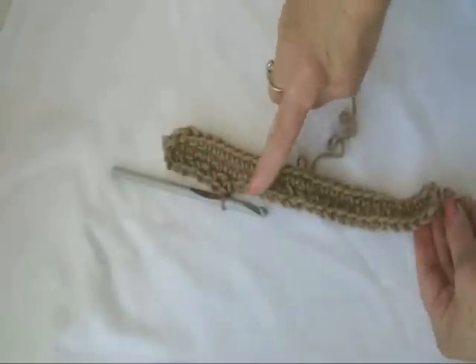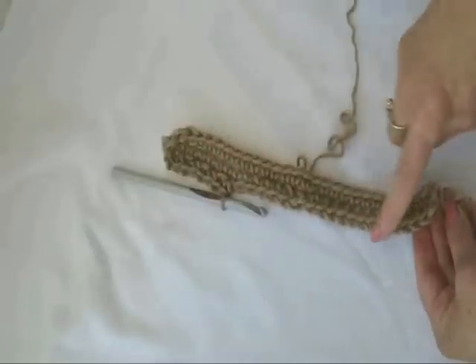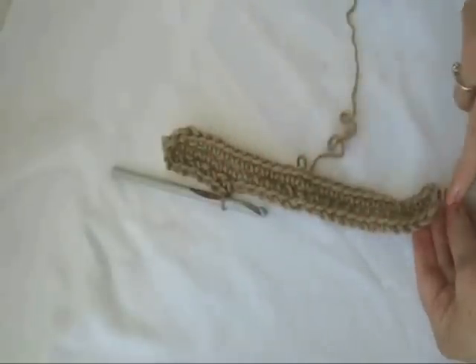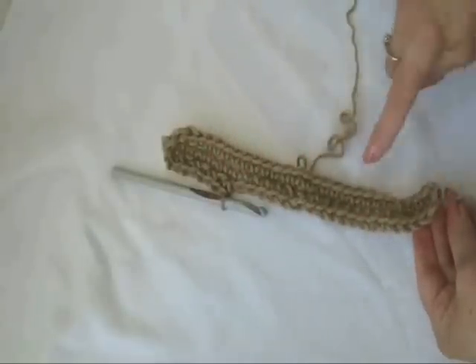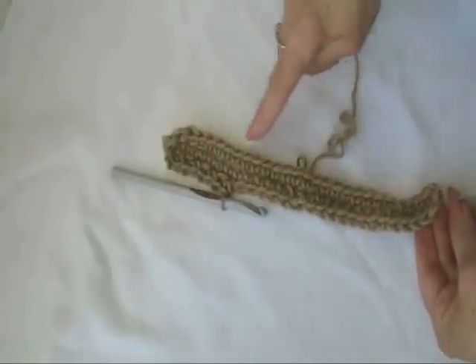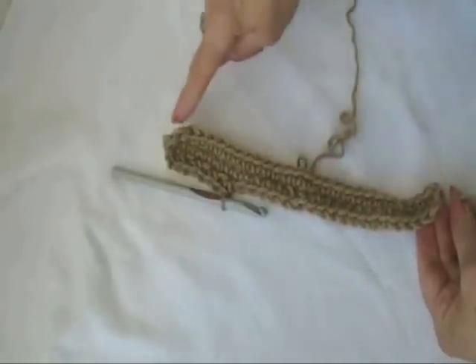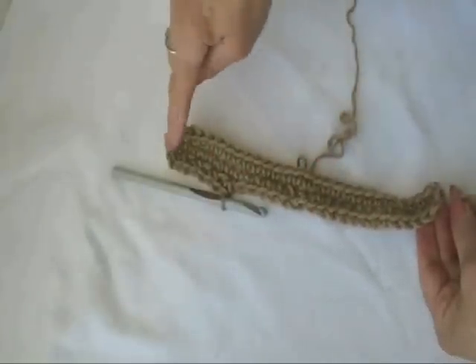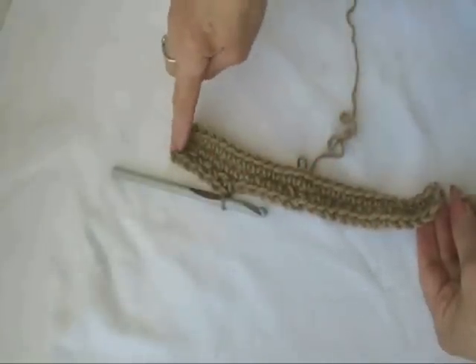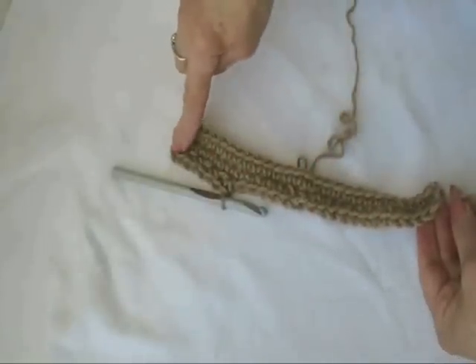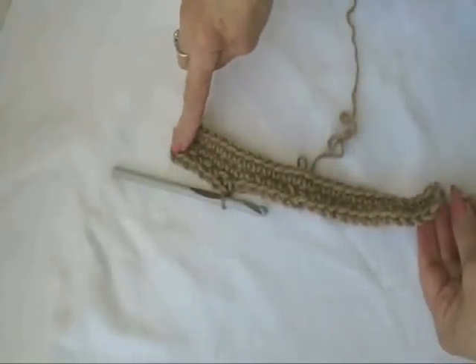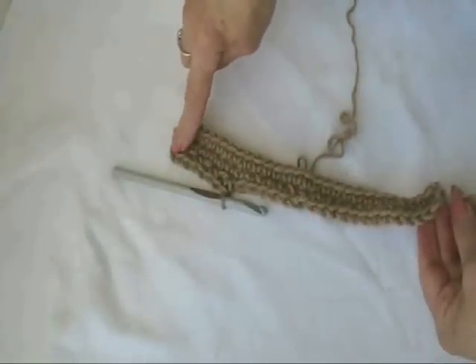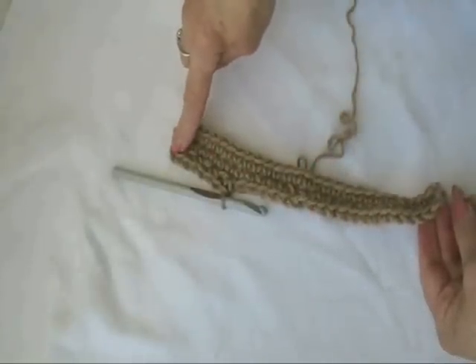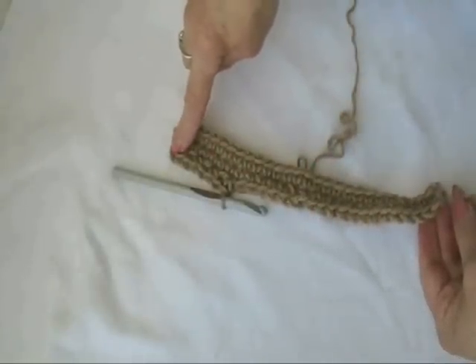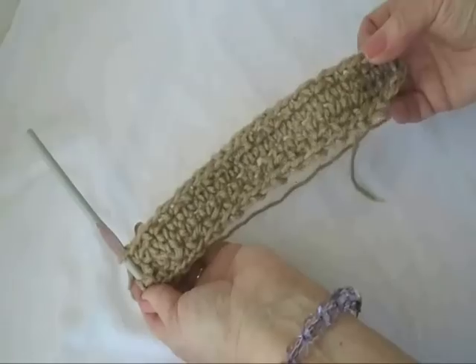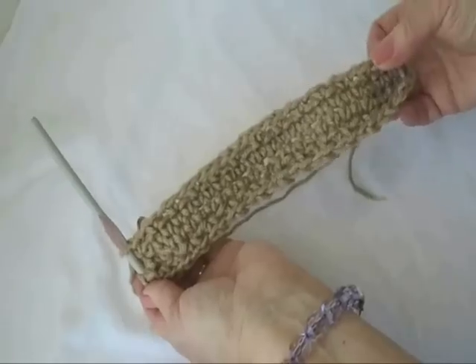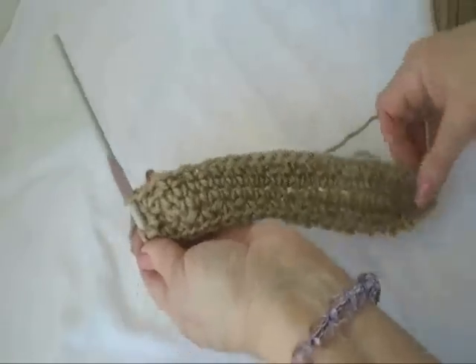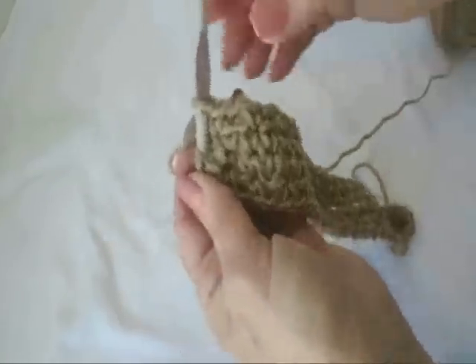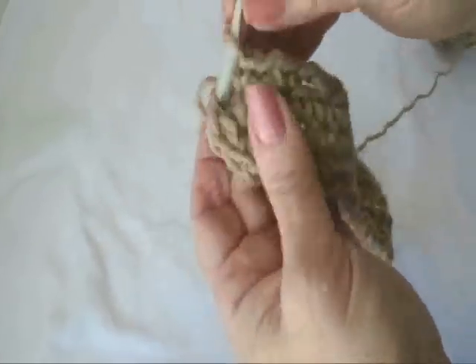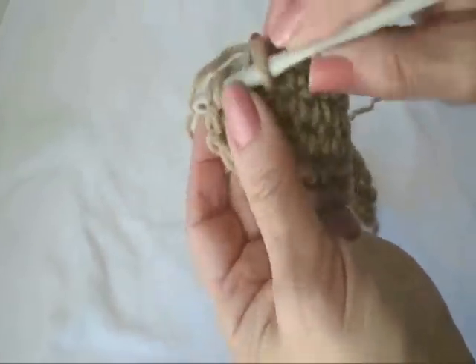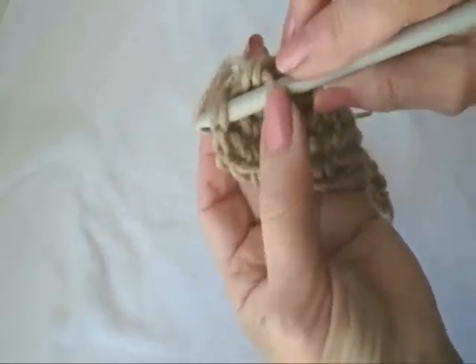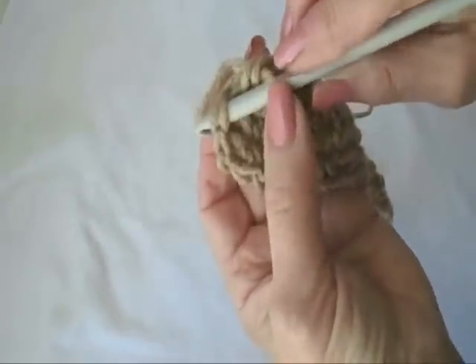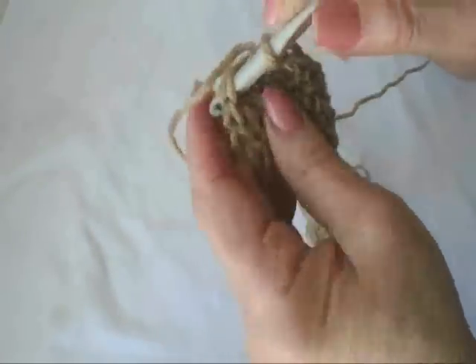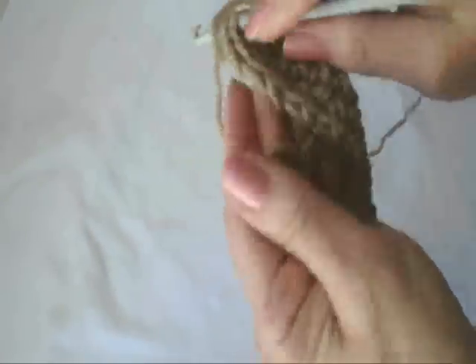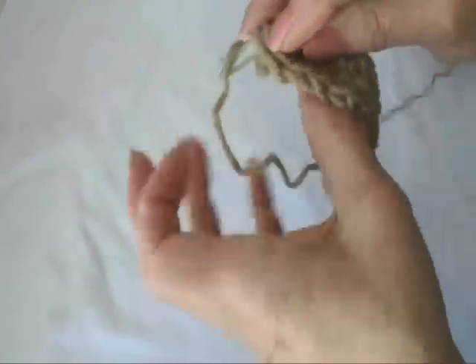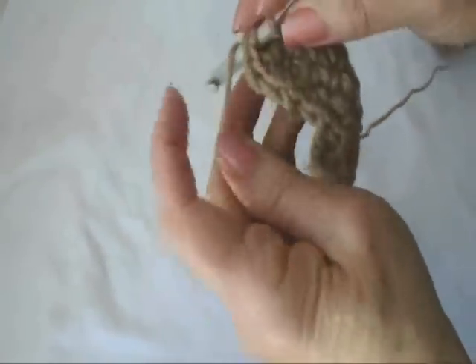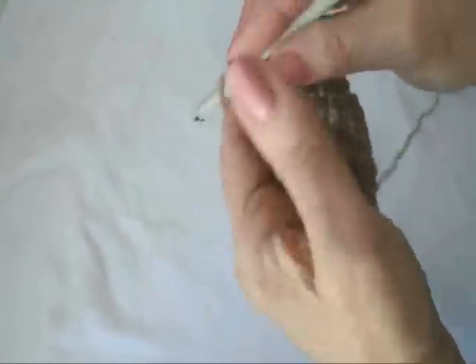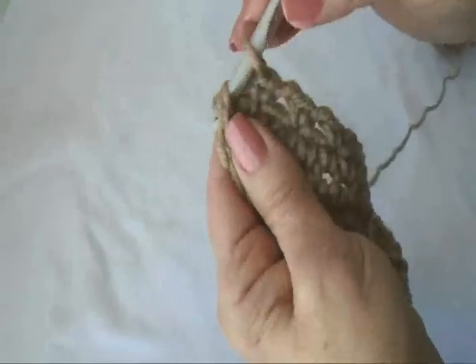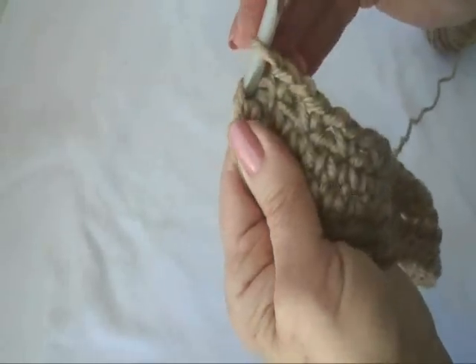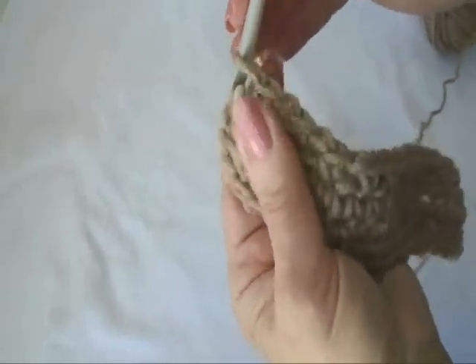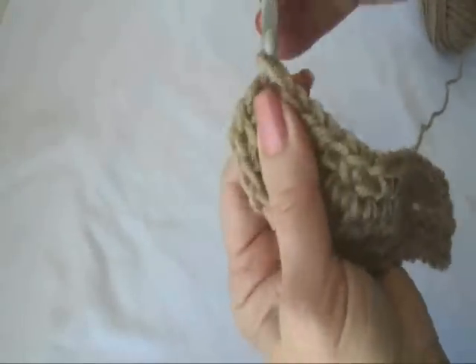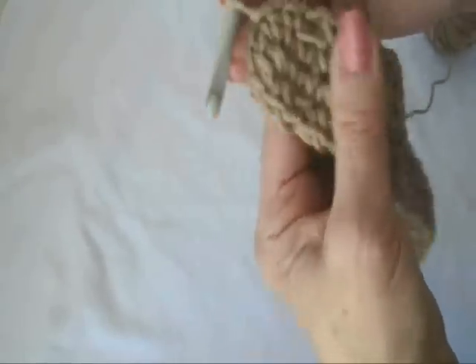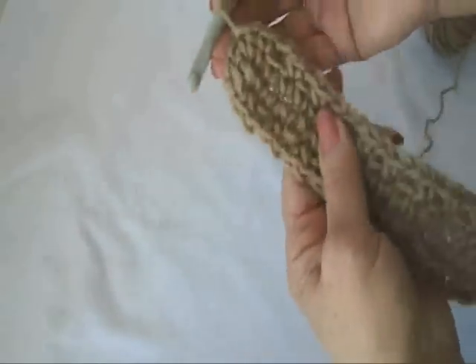So I'm going to go all the way down, all the way around, come back here, and slip stitch to join. I've worked all the way around, I'm at the end of the row, and I'm going to slip stitch to join.